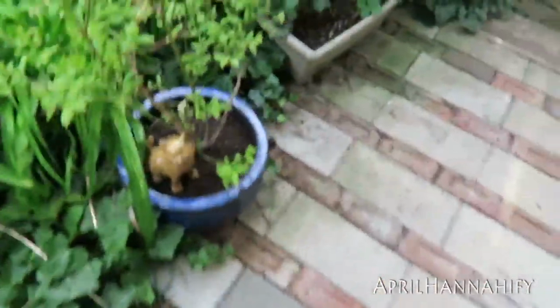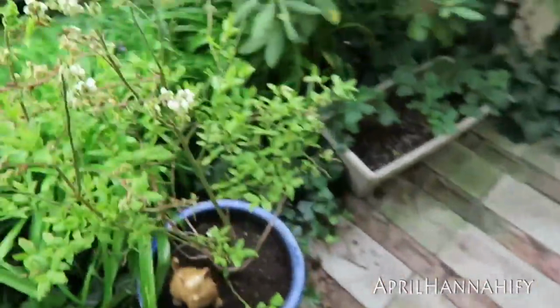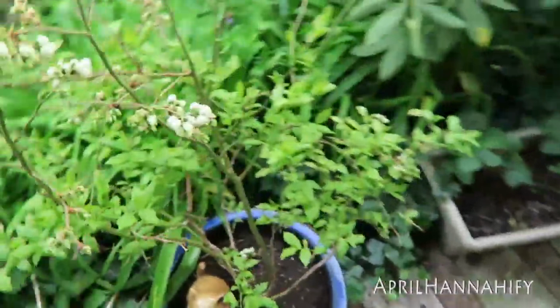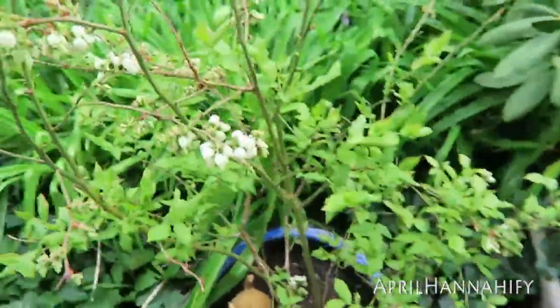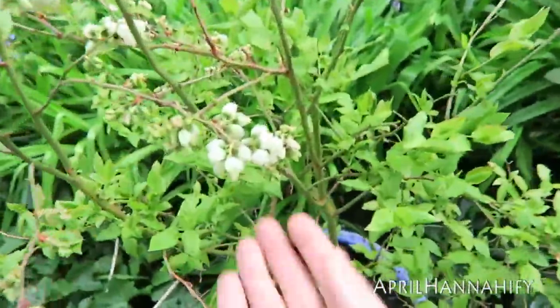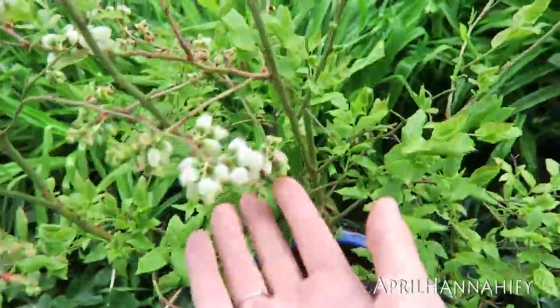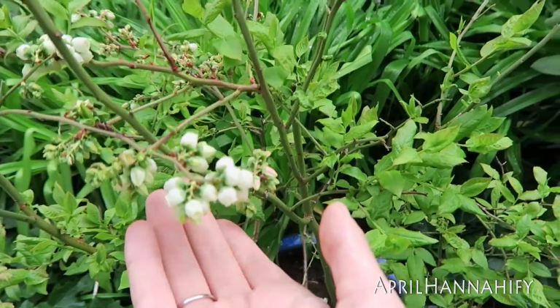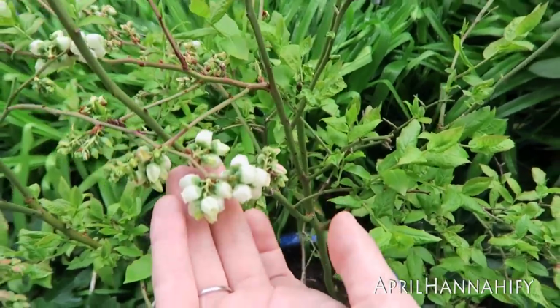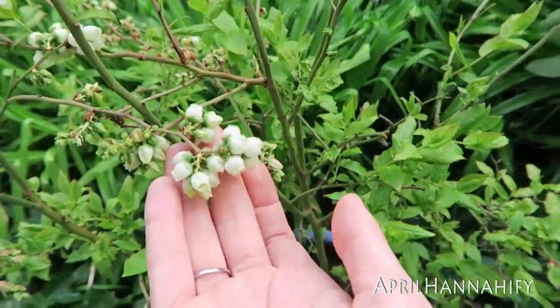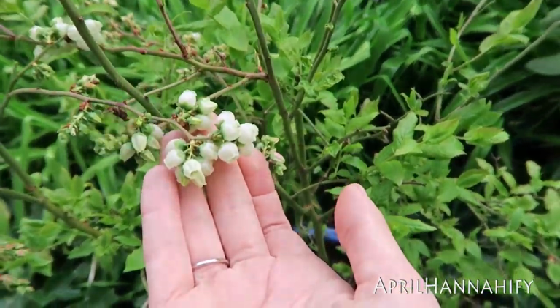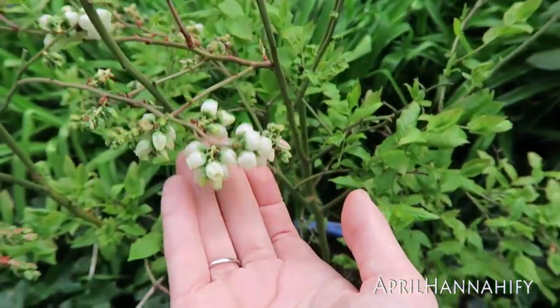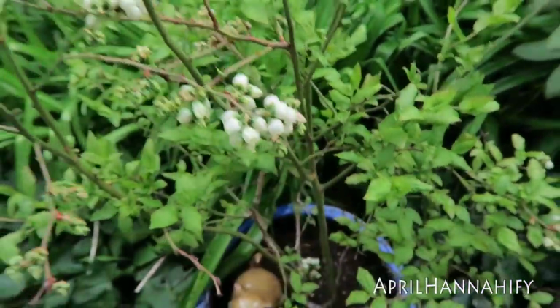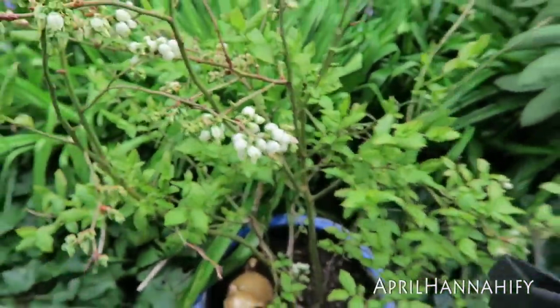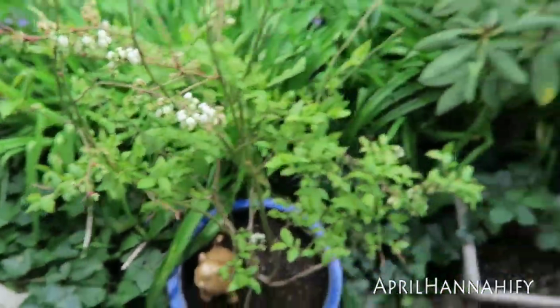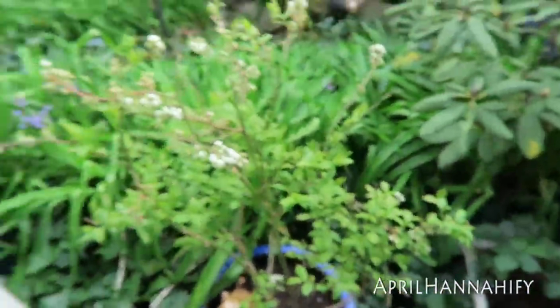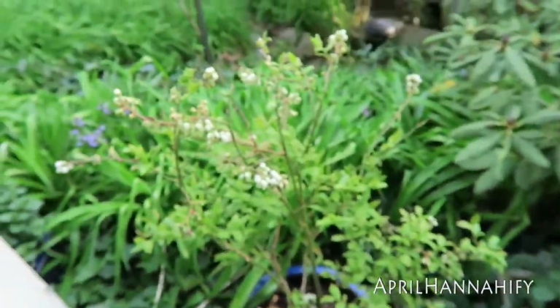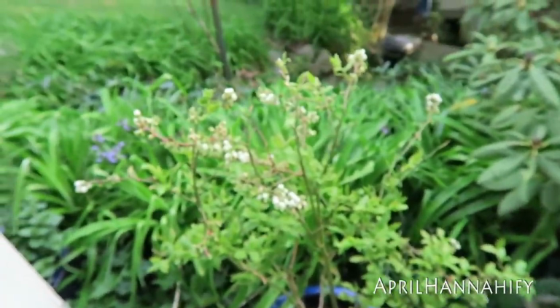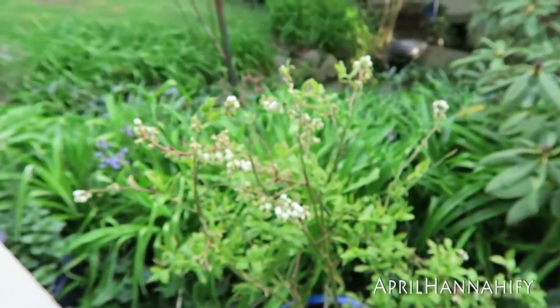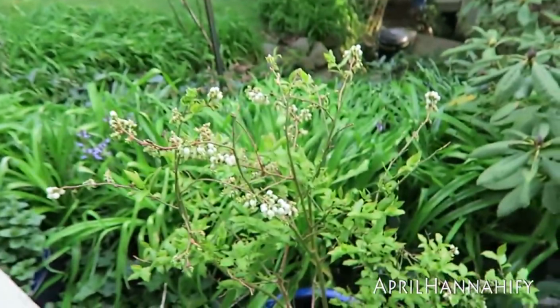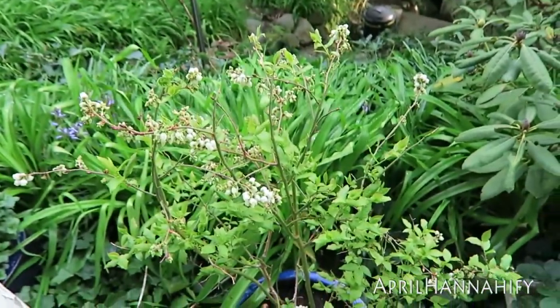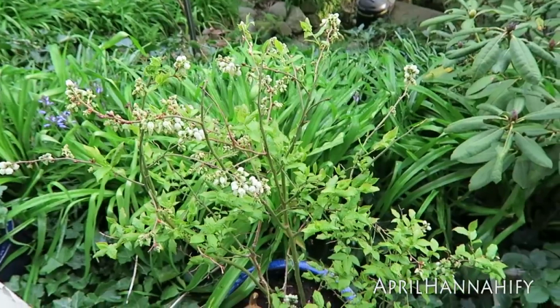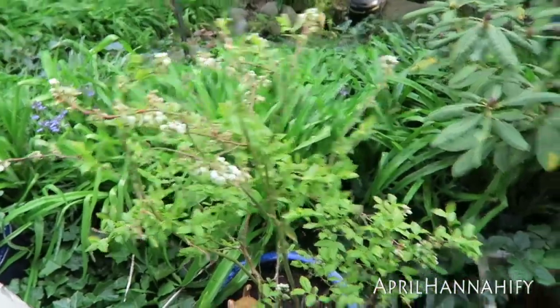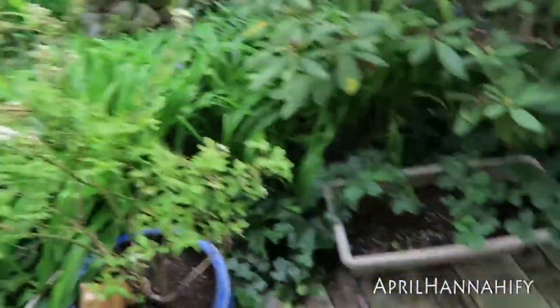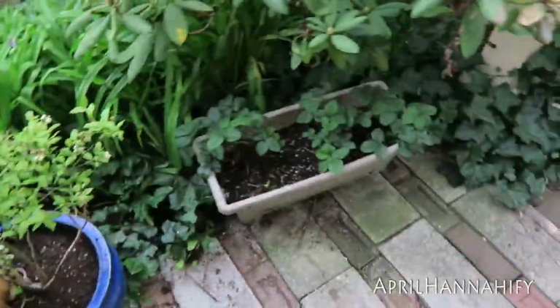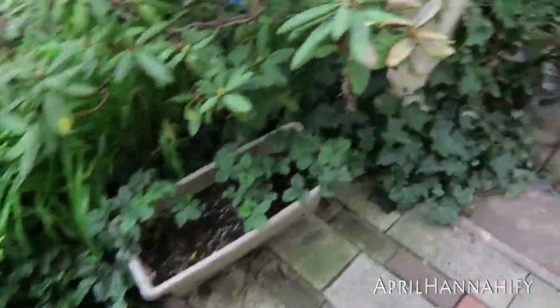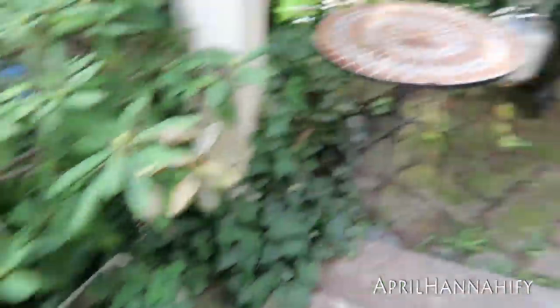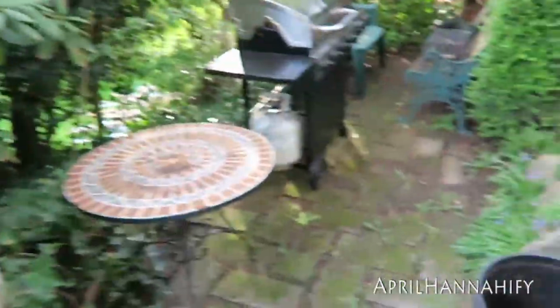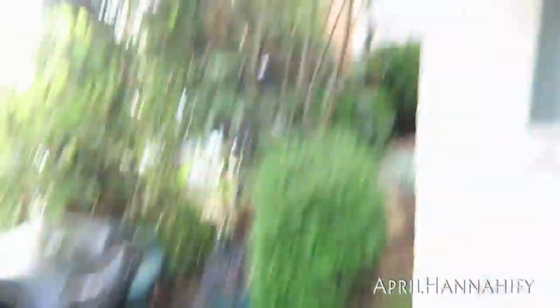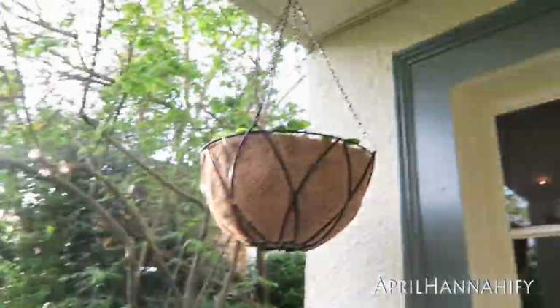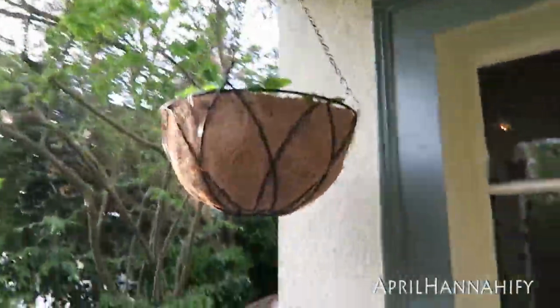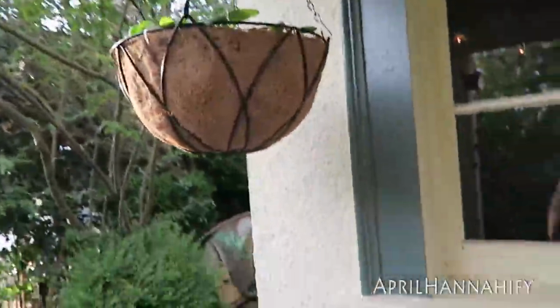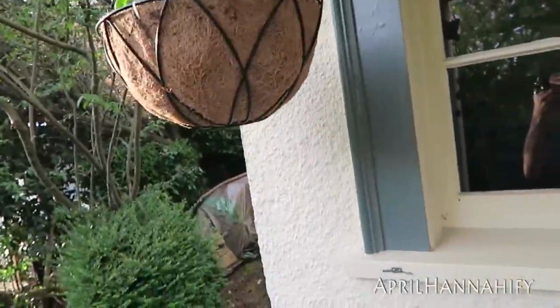My blueberry plant is already blueberry-ing! So all those little flowers will all turn into blueberries, which is awesome. I've got strawberries there, and I also have strawberries.